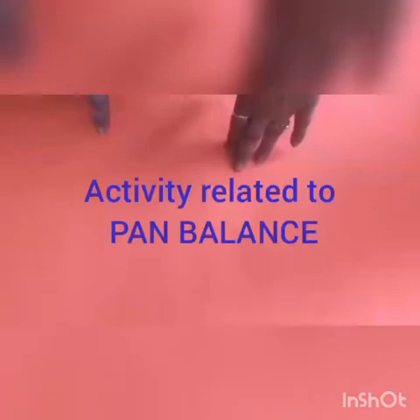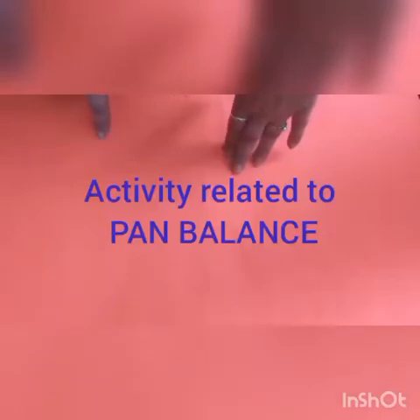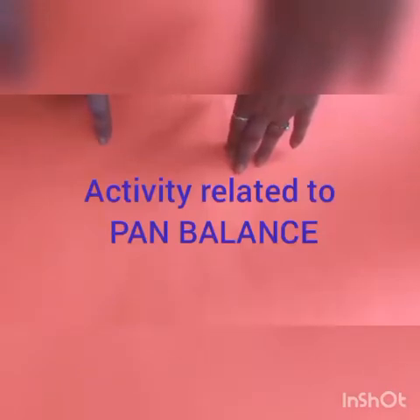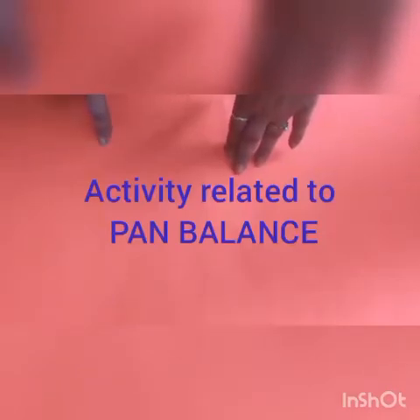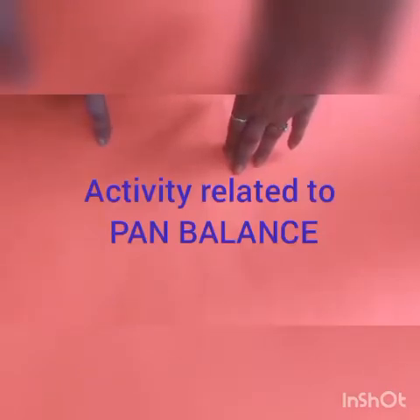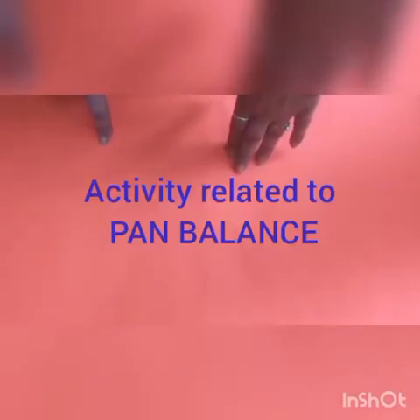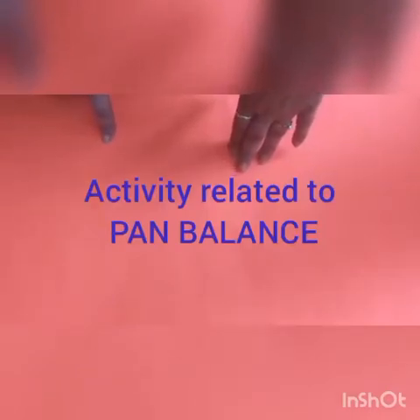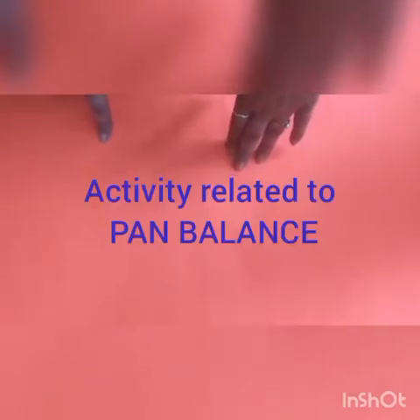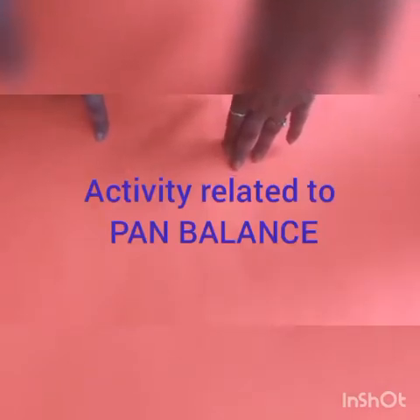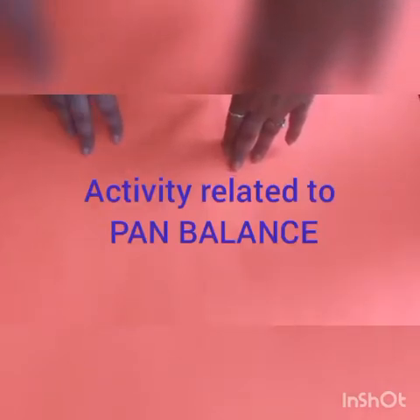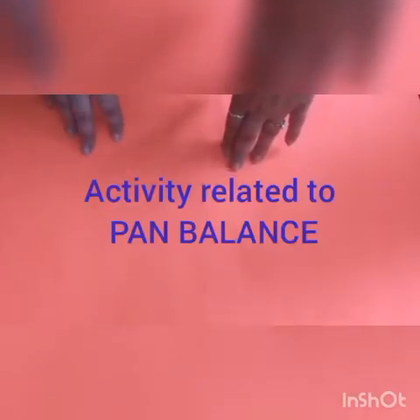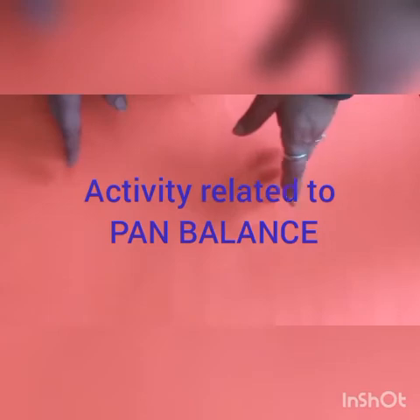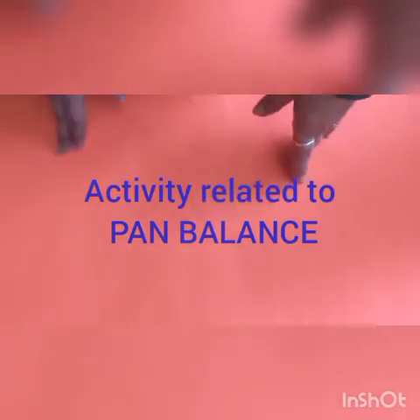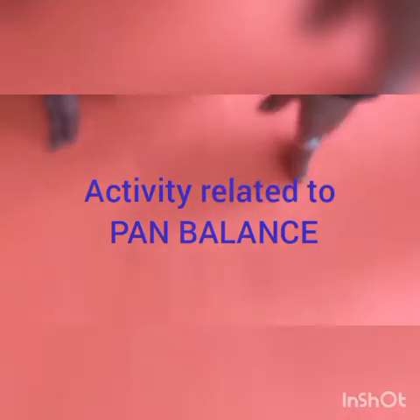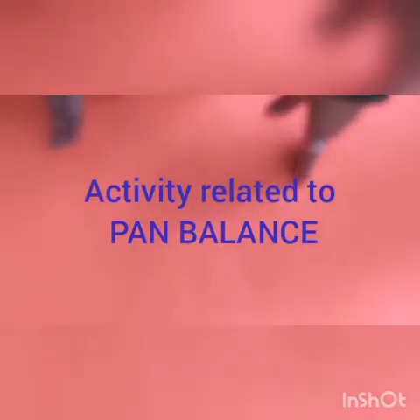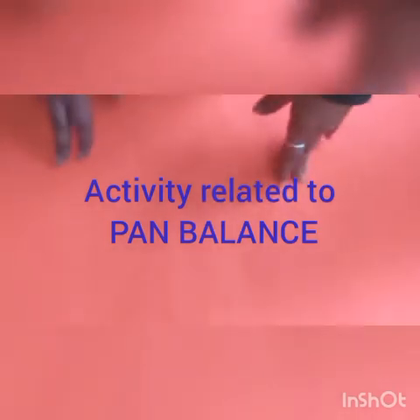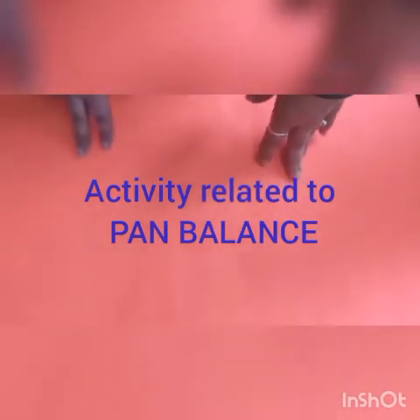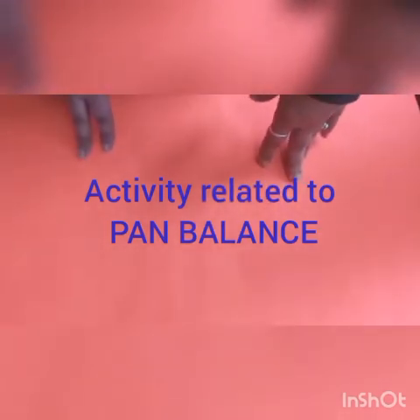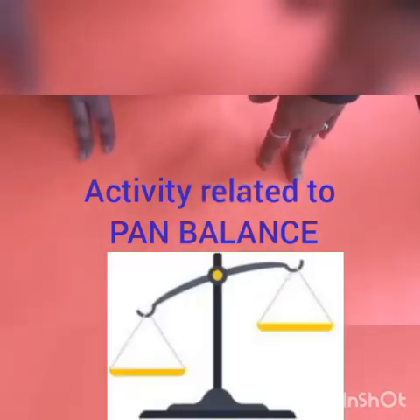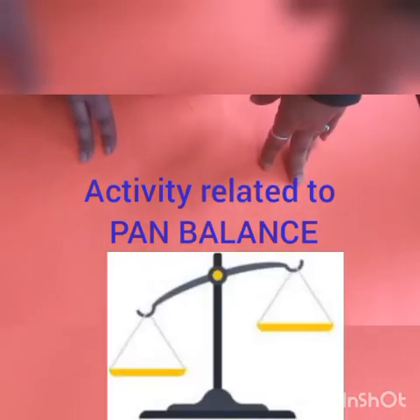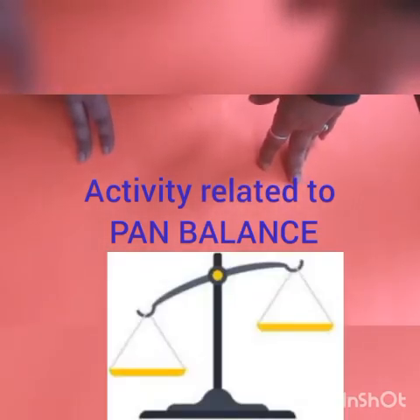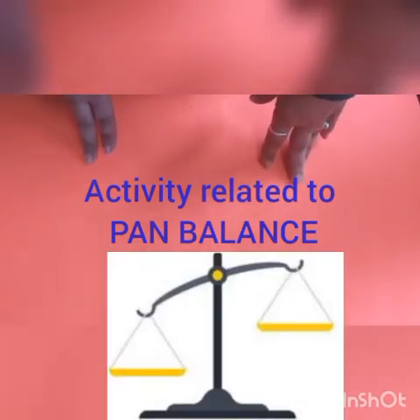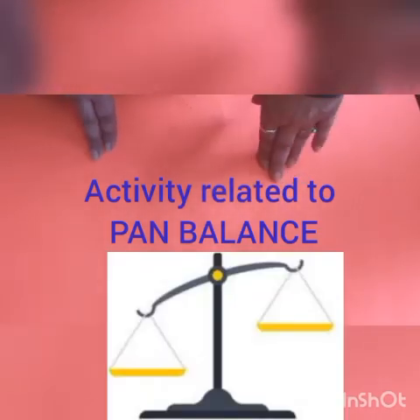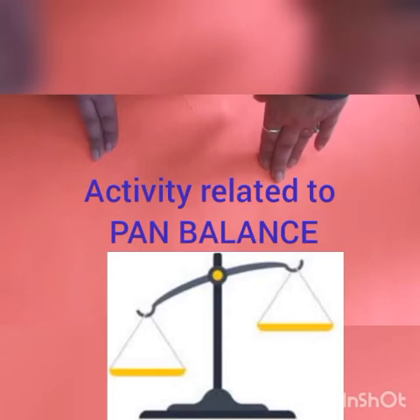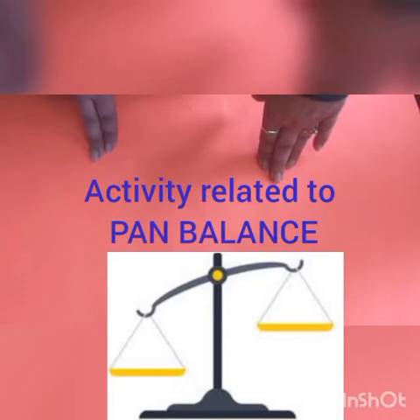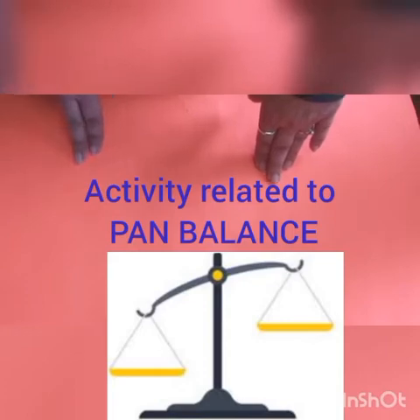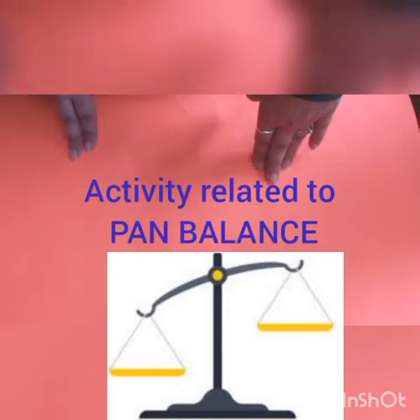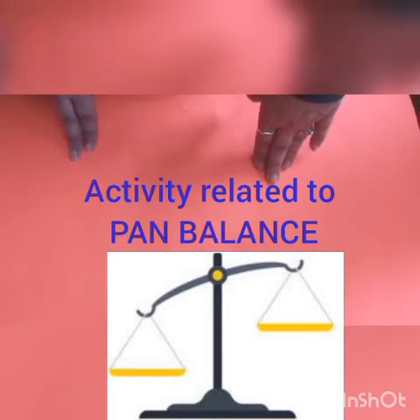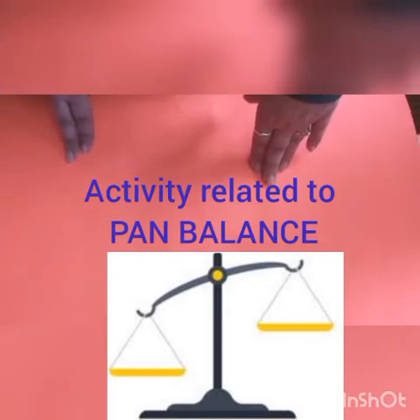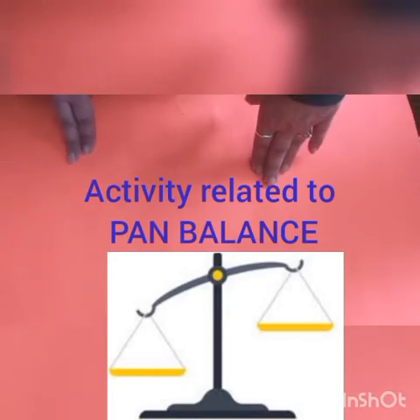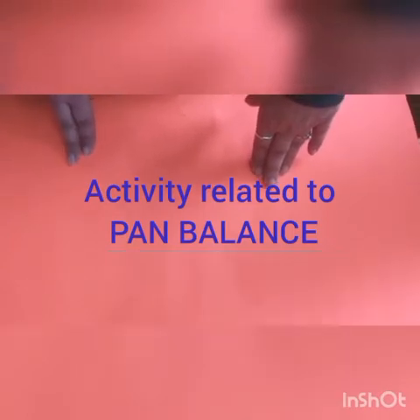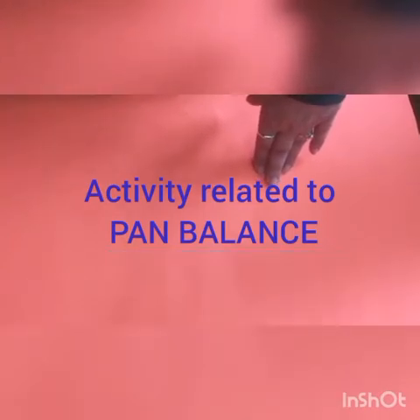Good morning children! Today we will learn how to weigh things on a pan balance. For this, let's make a pan balance with the help of disposable glasses.